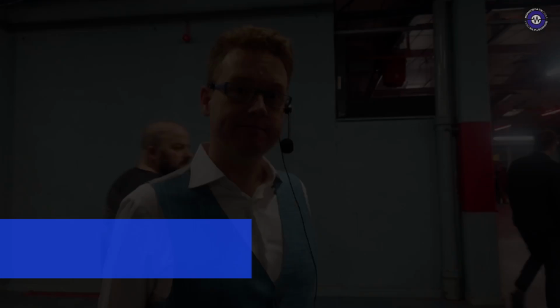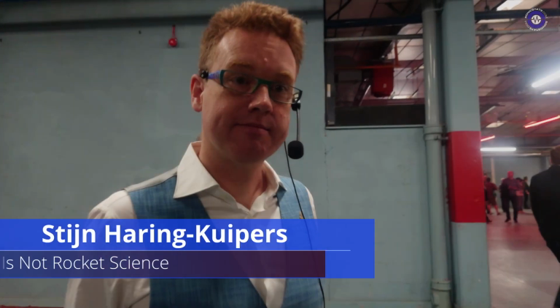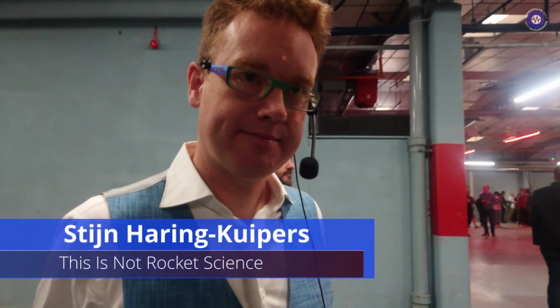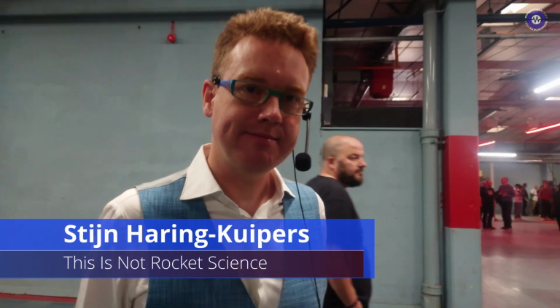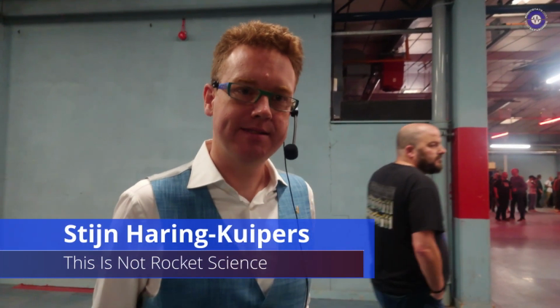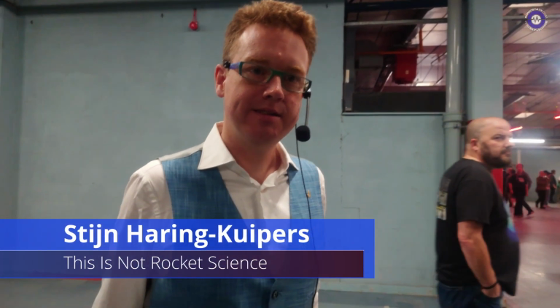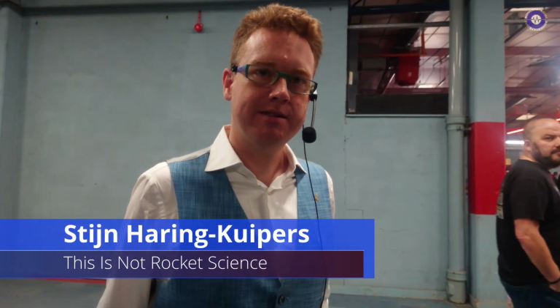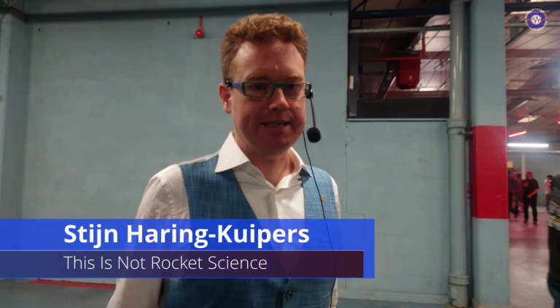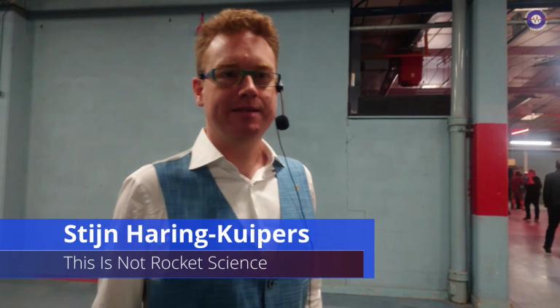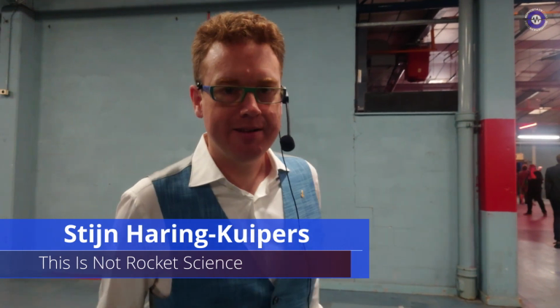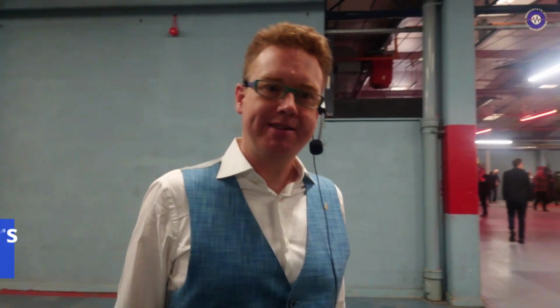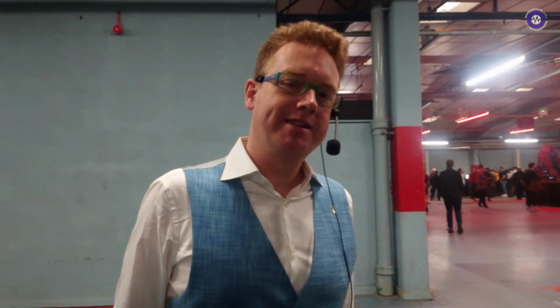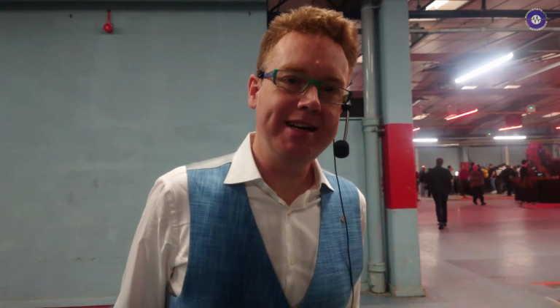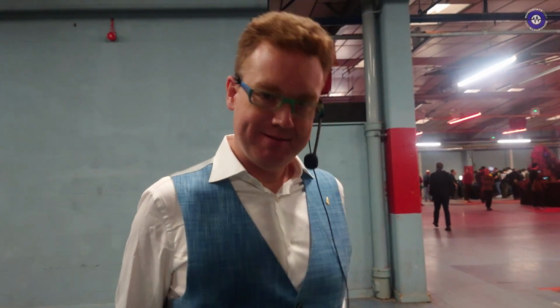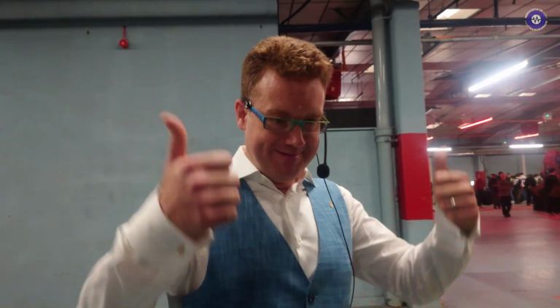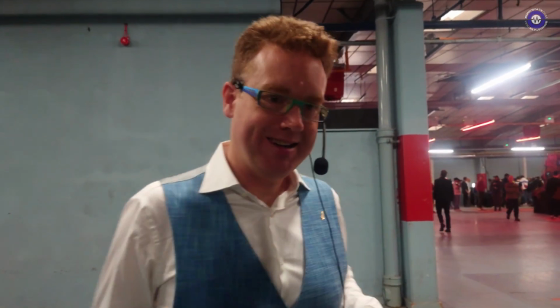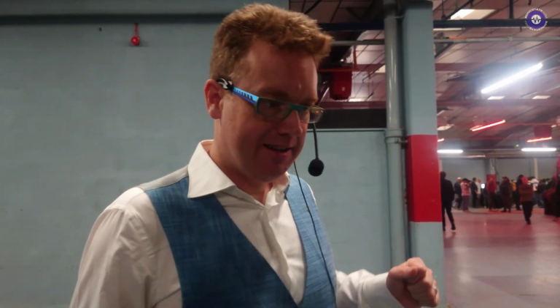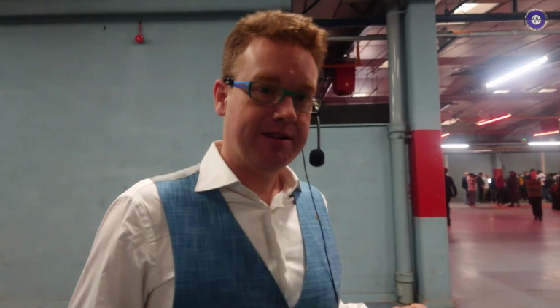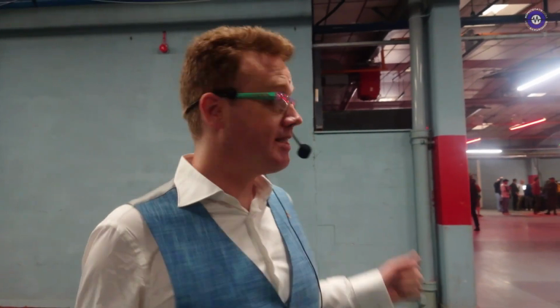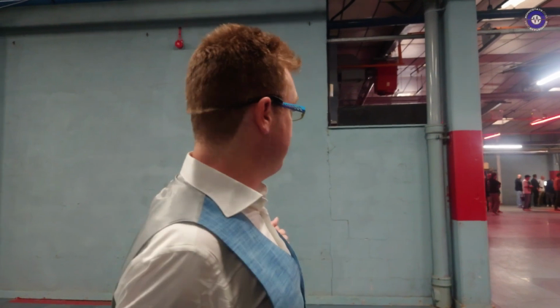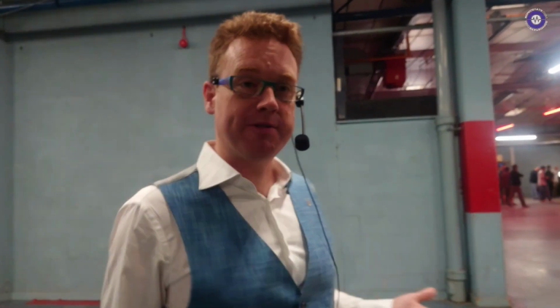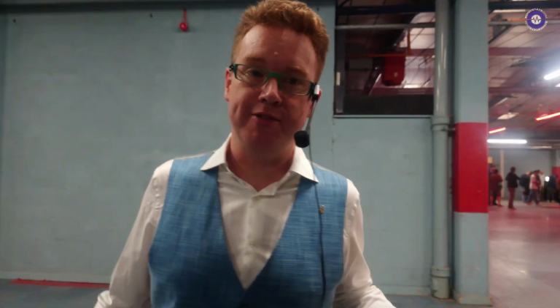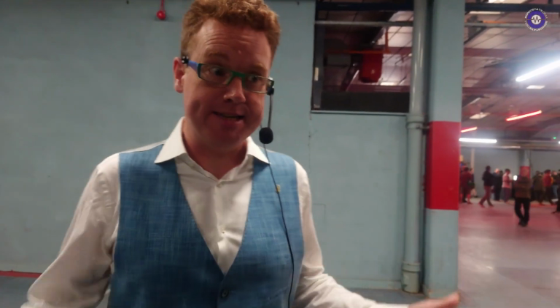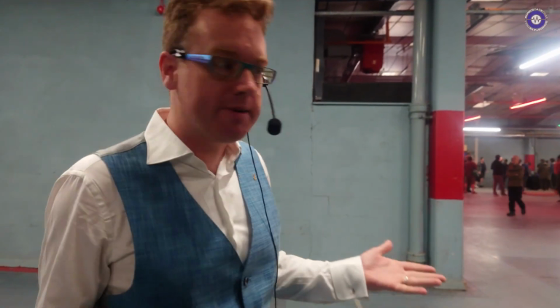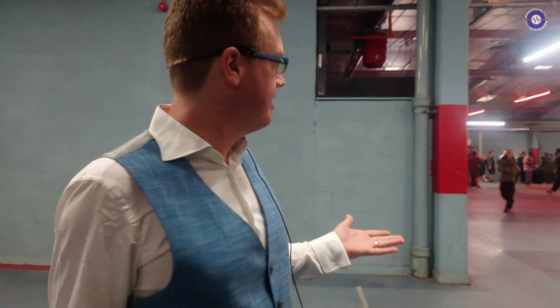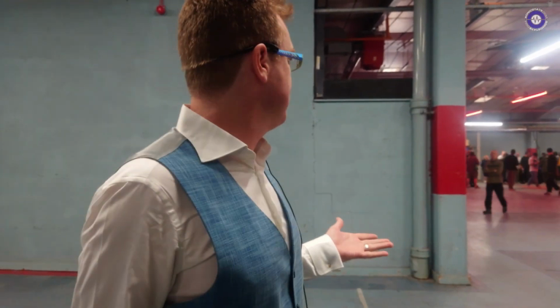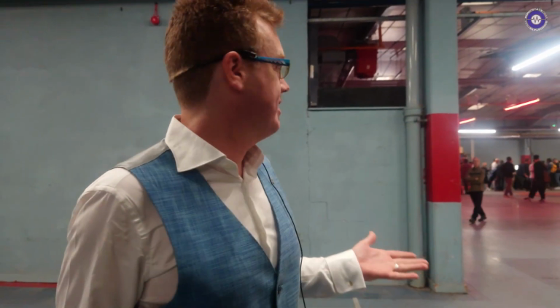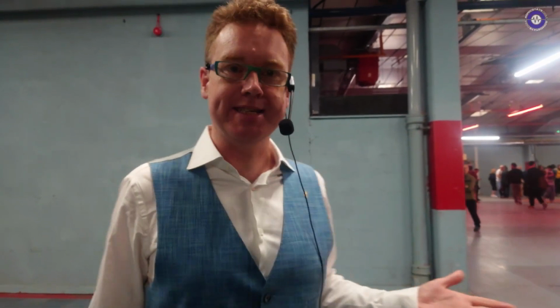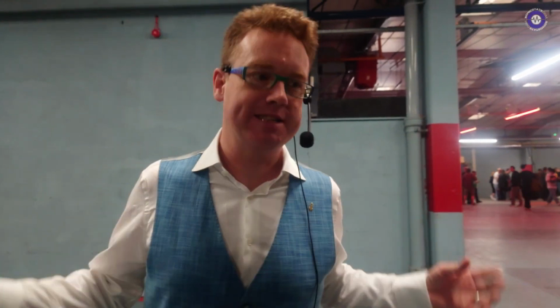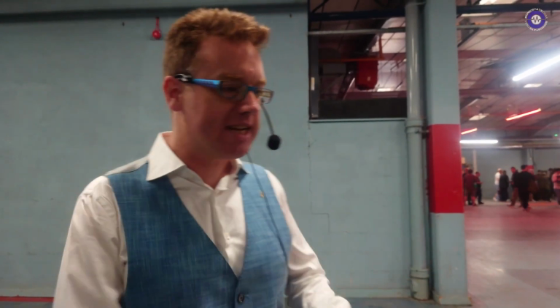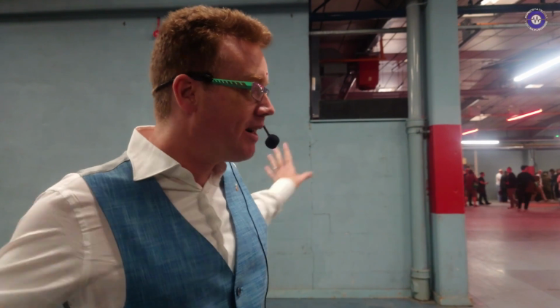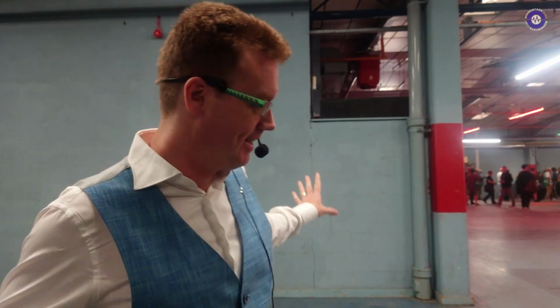Hey! This is not rocket science — you're my first video of Maschine Bristronica. How's it been going here? It's a nice venue. It's the first time we're here; first time in Bristol for me even. It's amazing, there's music everywhere in the city.